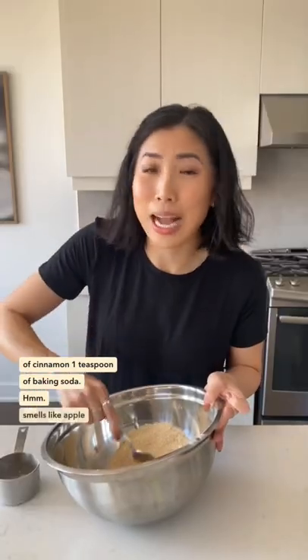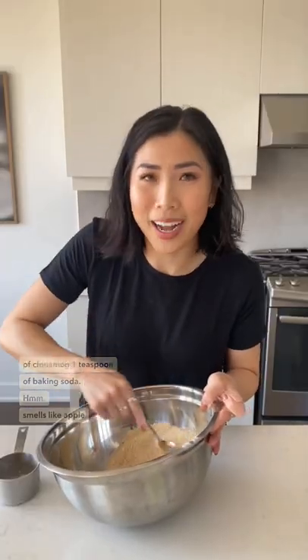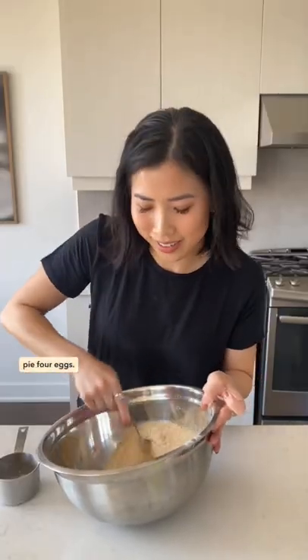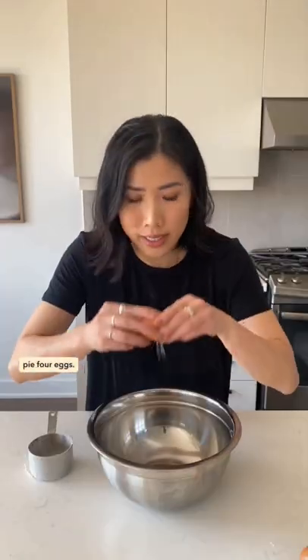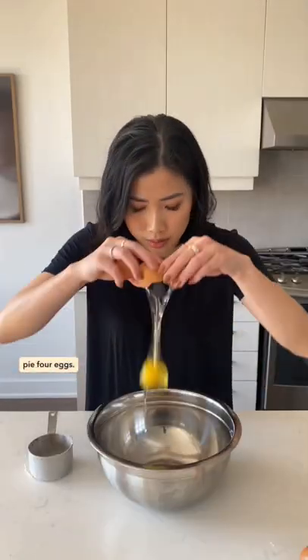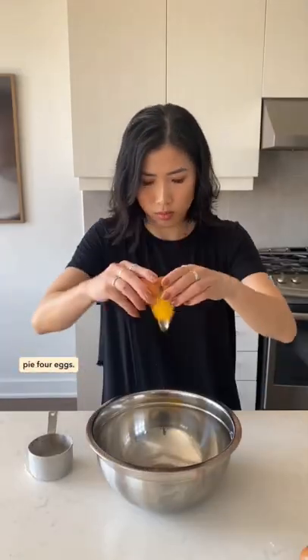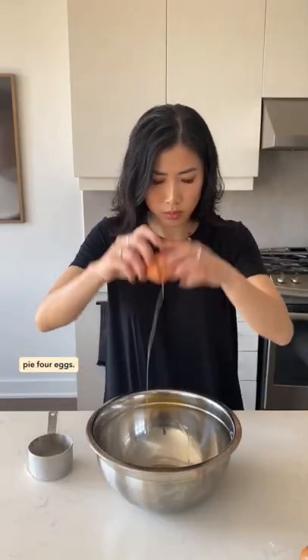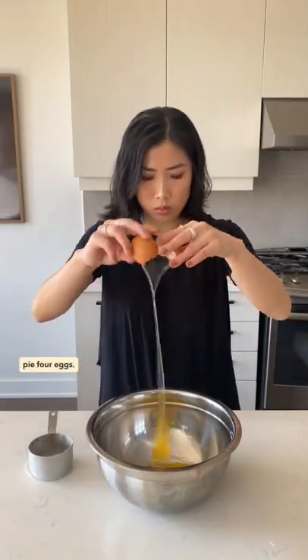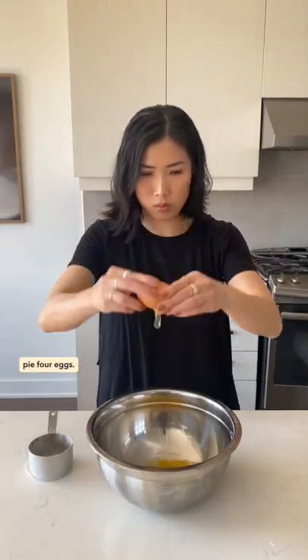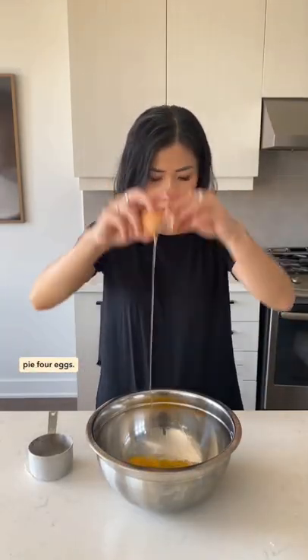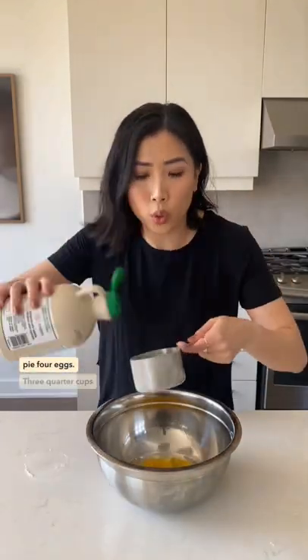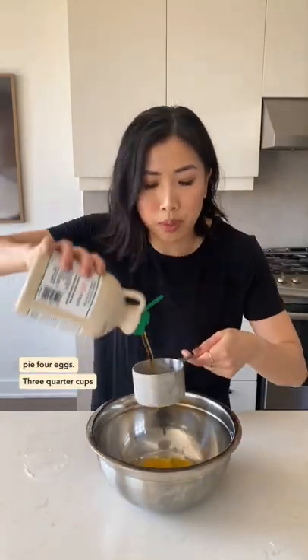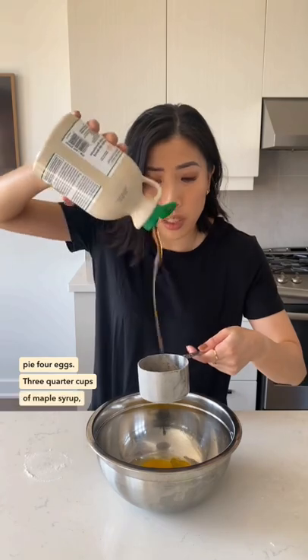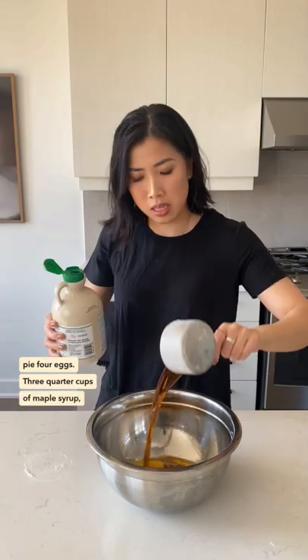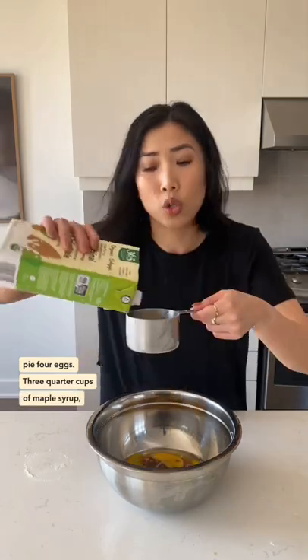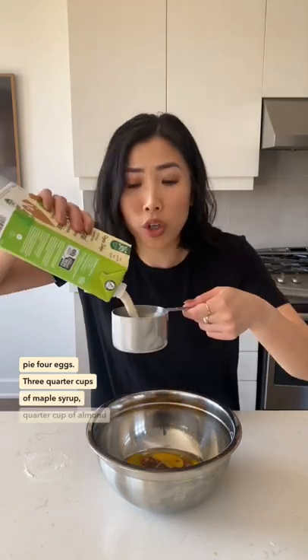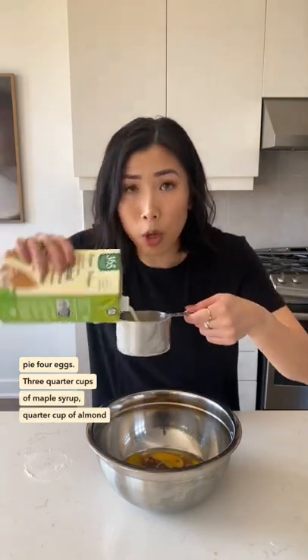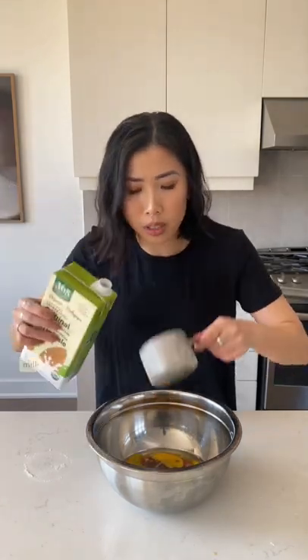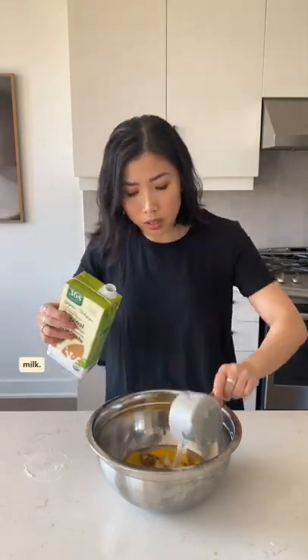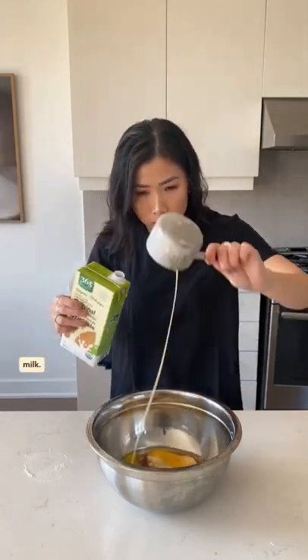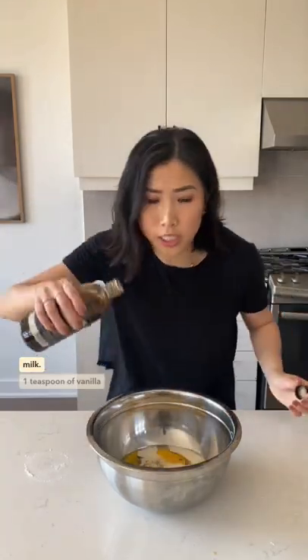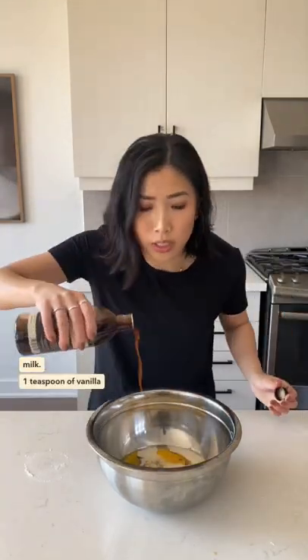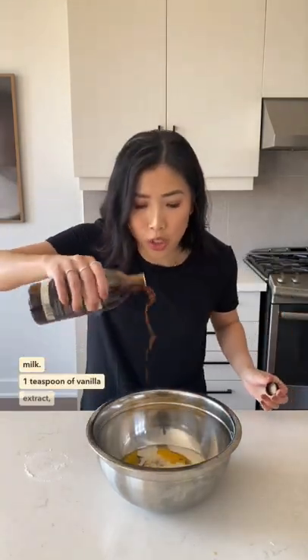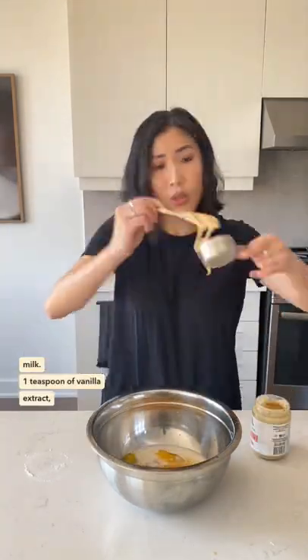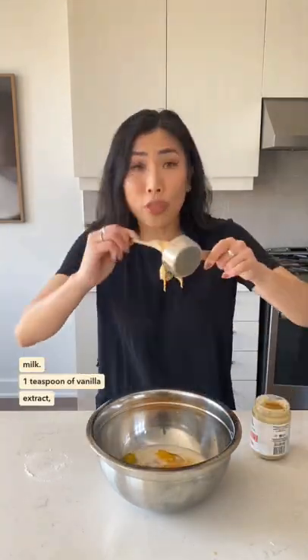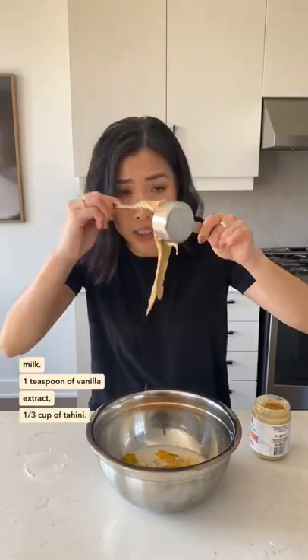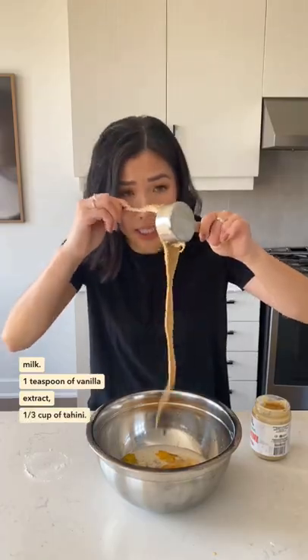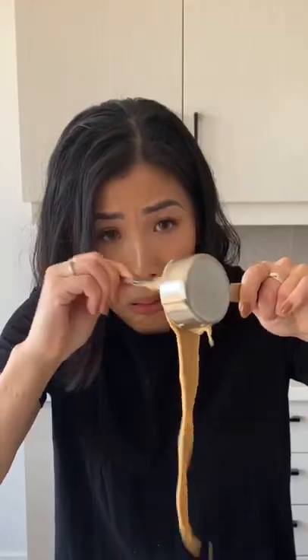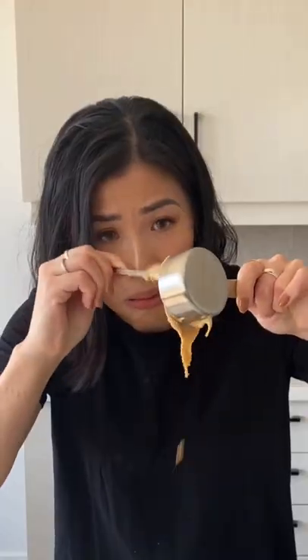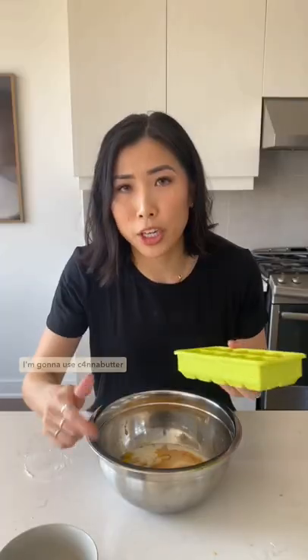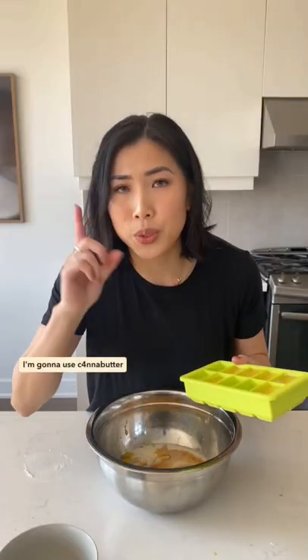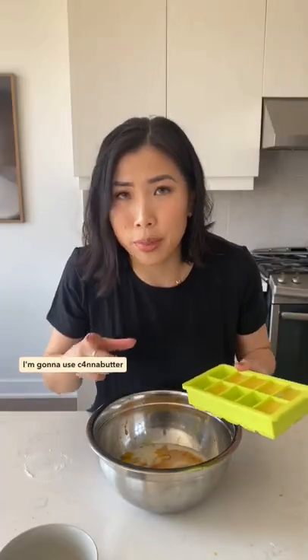Four eggs, three-quarter cups of maple syrup, quarter cup of almond milk, one teaspoon of vanilla extract, one third cup of tahini. I'm gonna use can of butter.